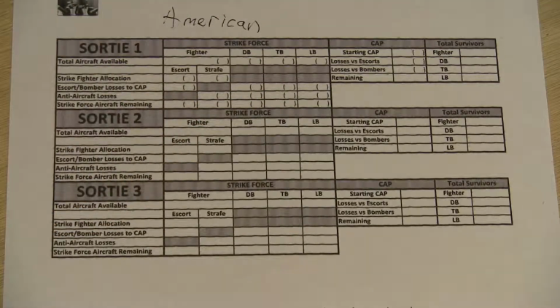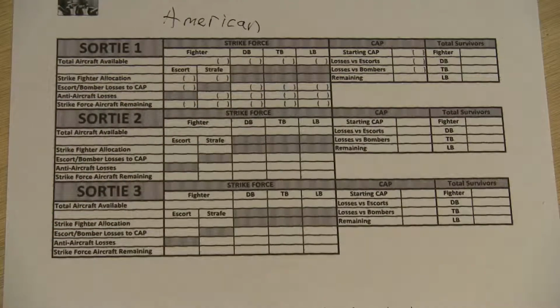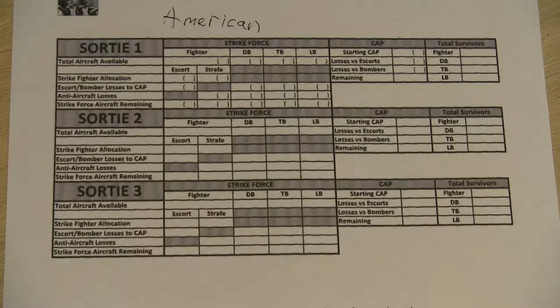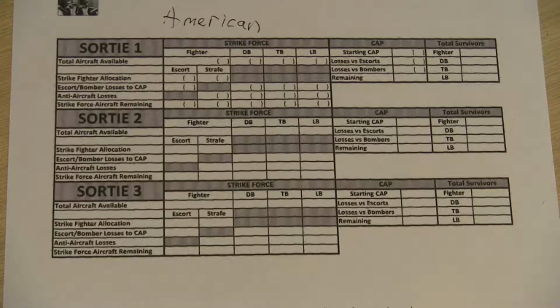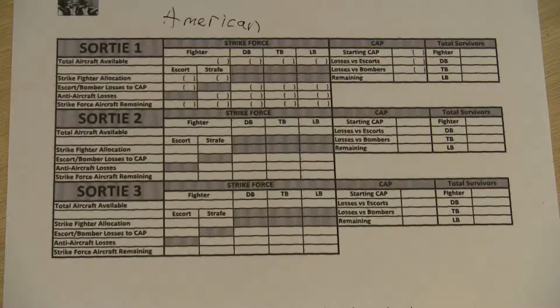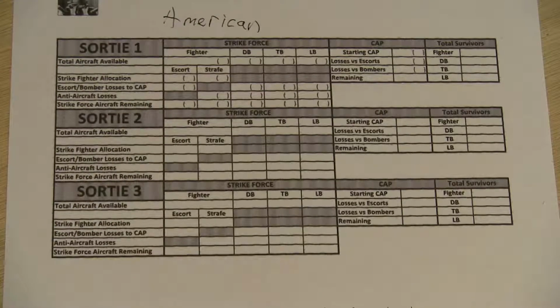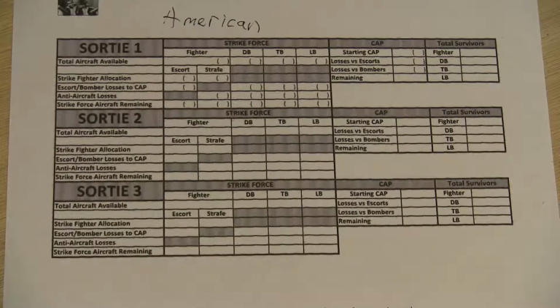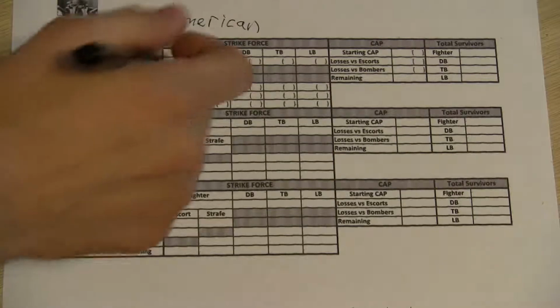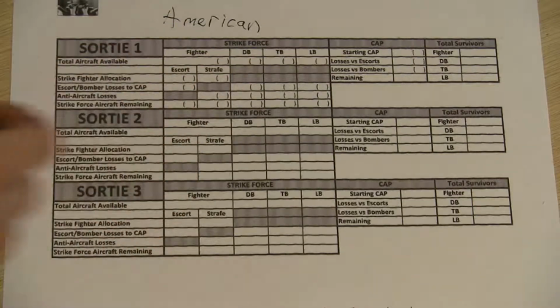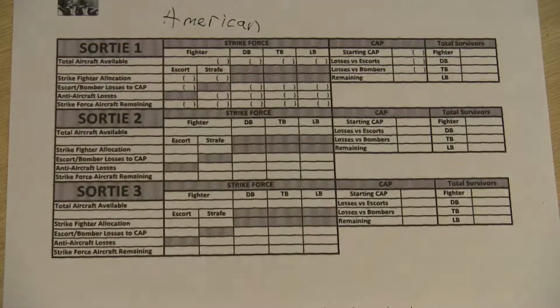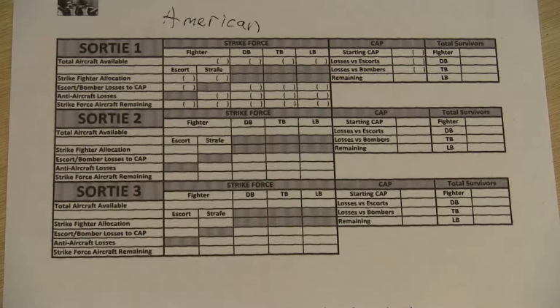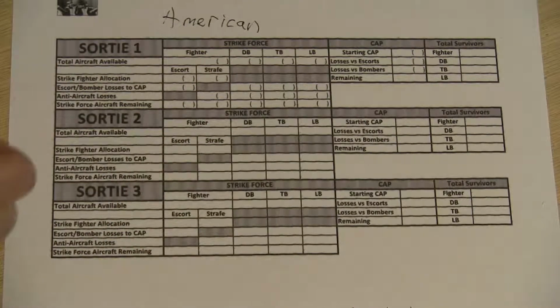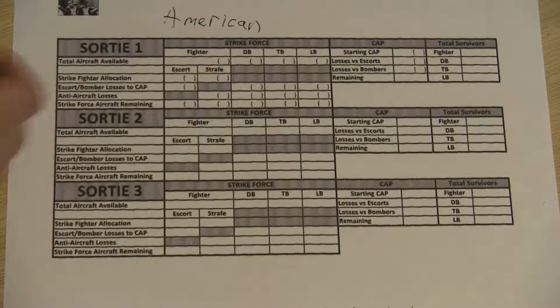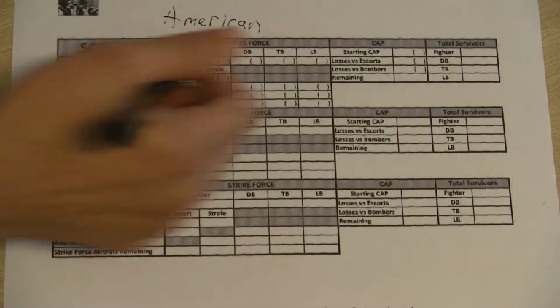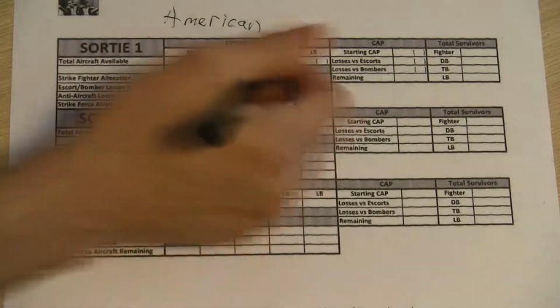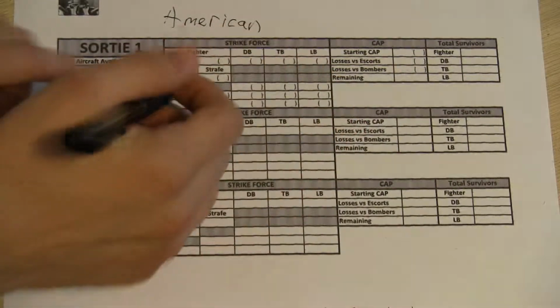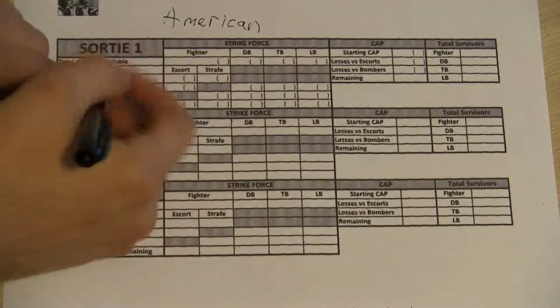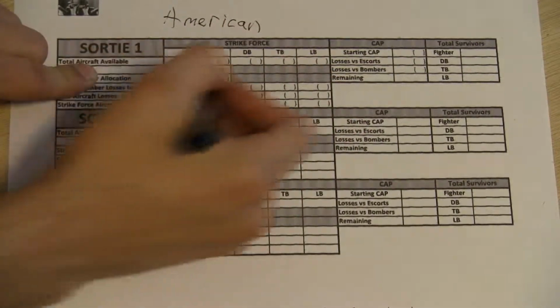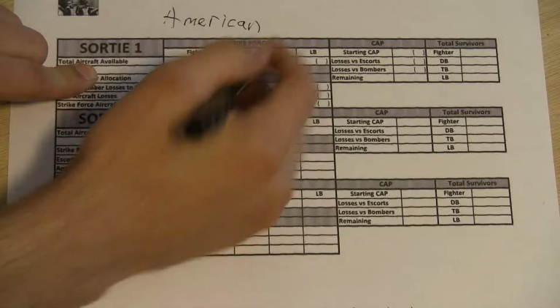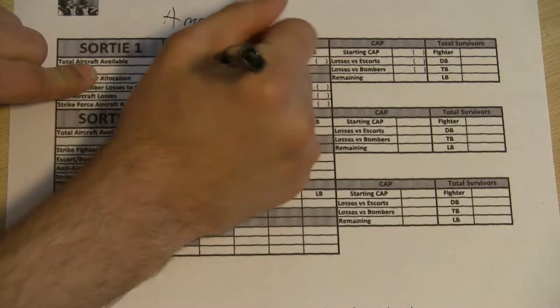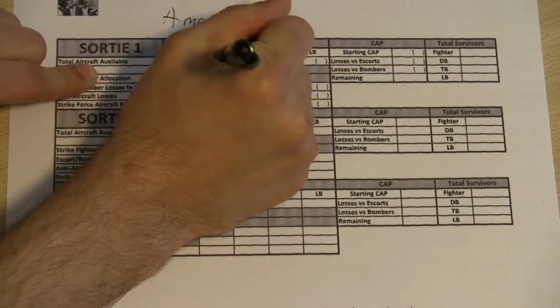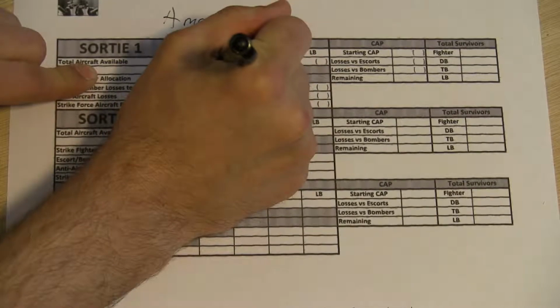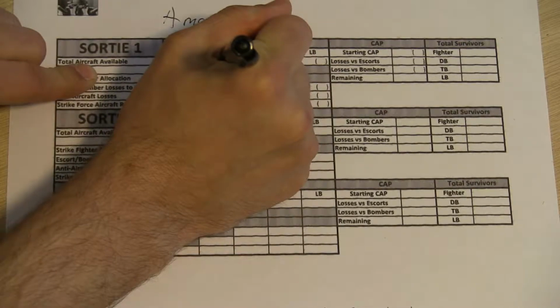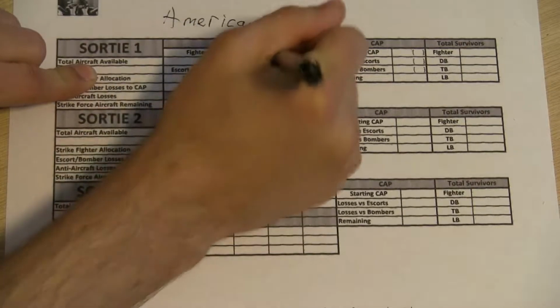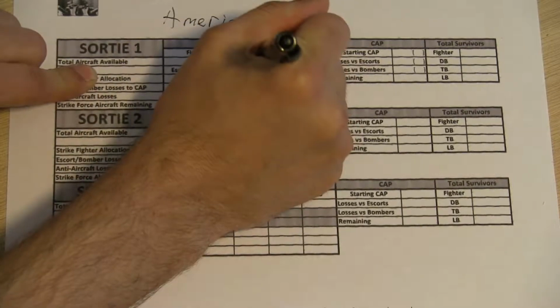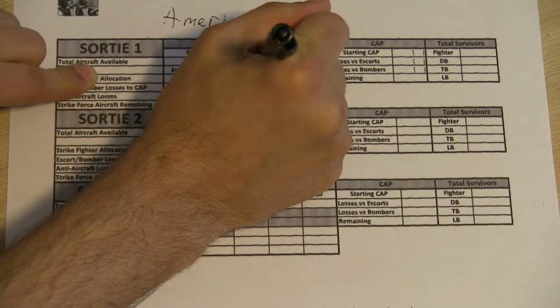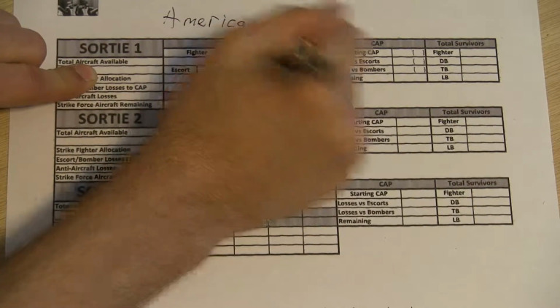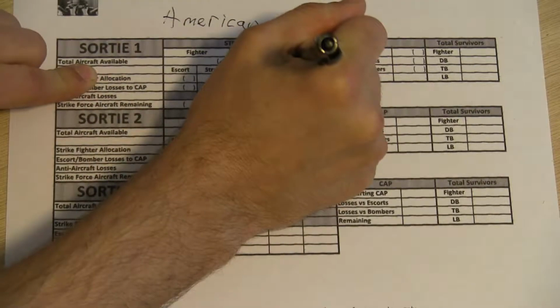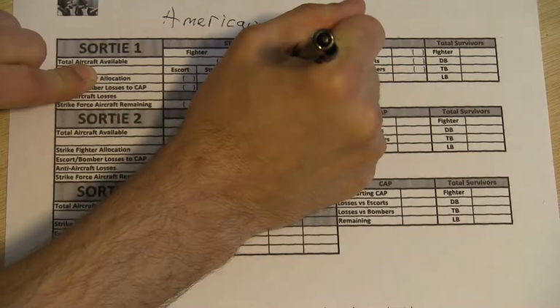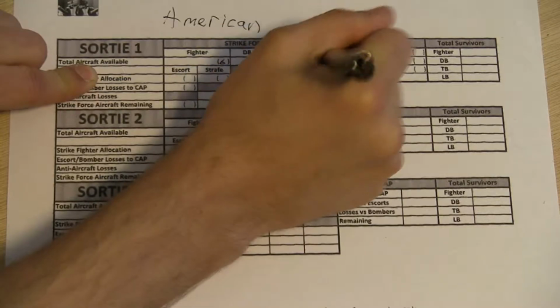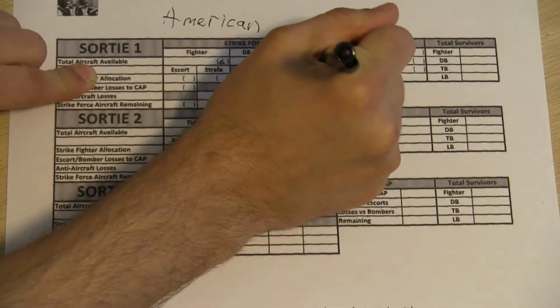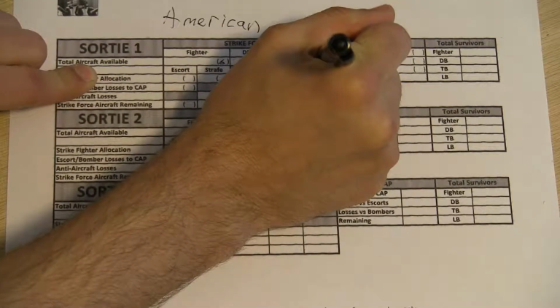In this particular case, the carrier we're simulating has six of each flavor of aircraft, minus reconnaissance. So where it says total aircraft available, I'm going to write six — this is actually six flights — six, six, and six.